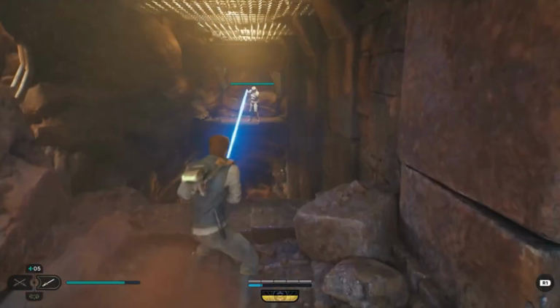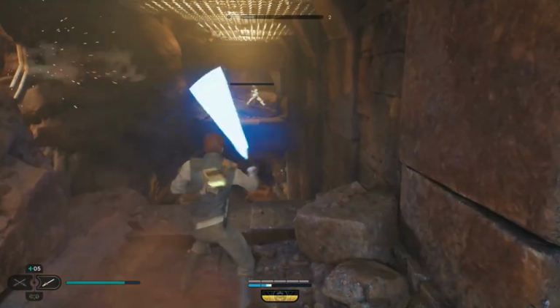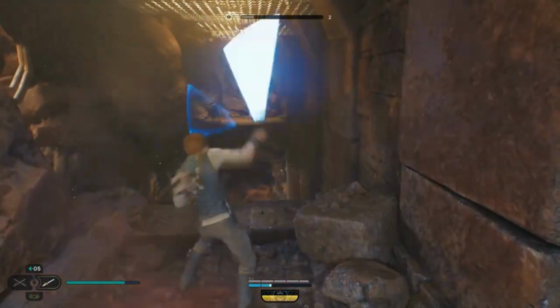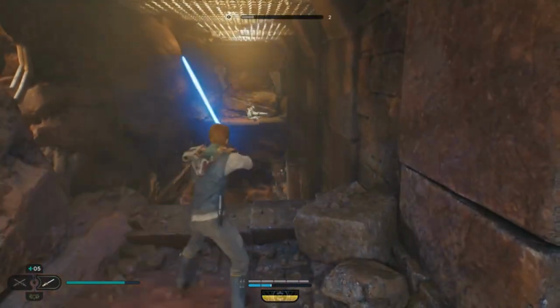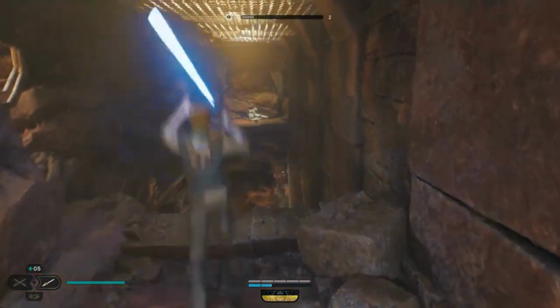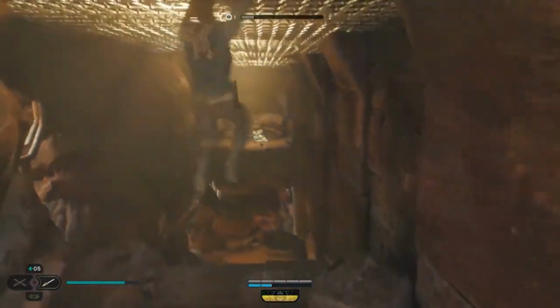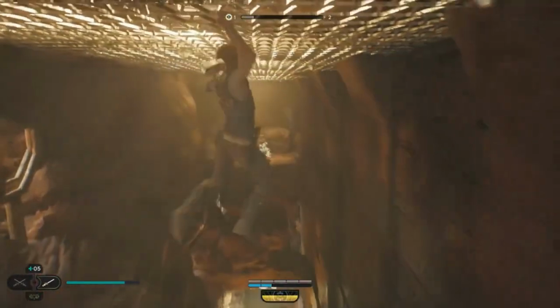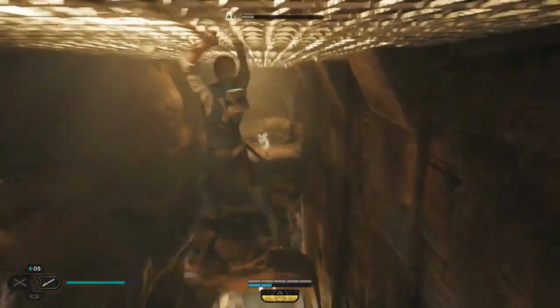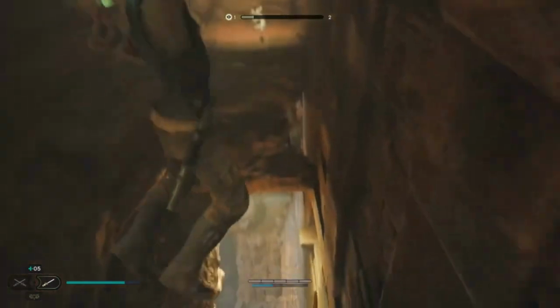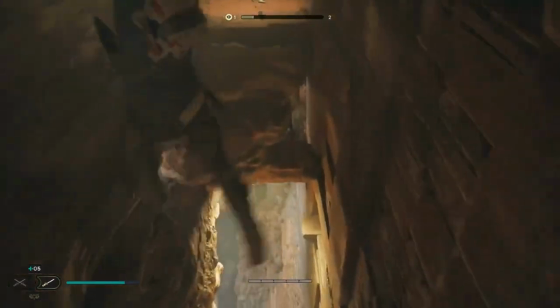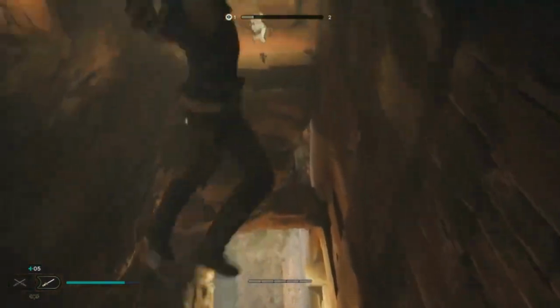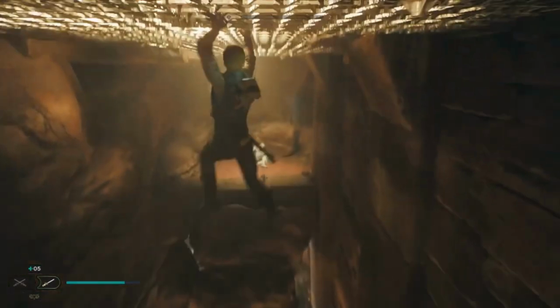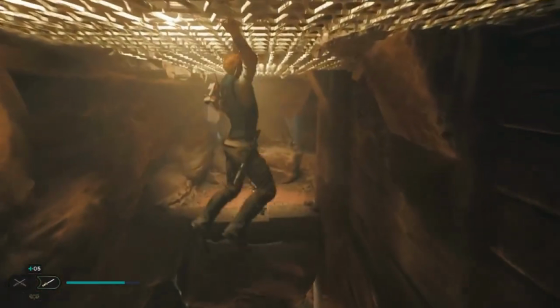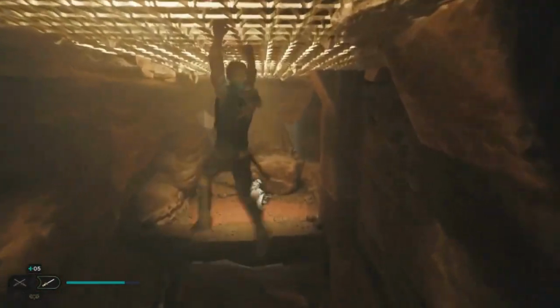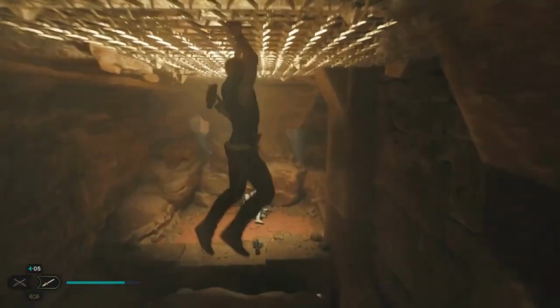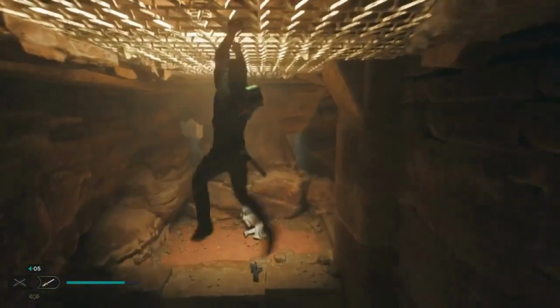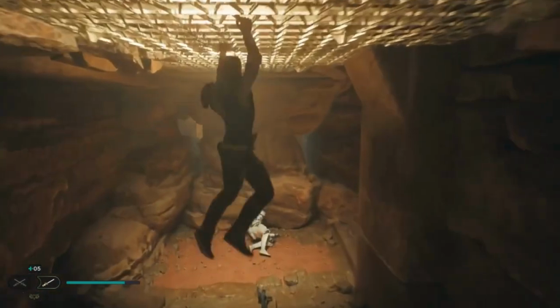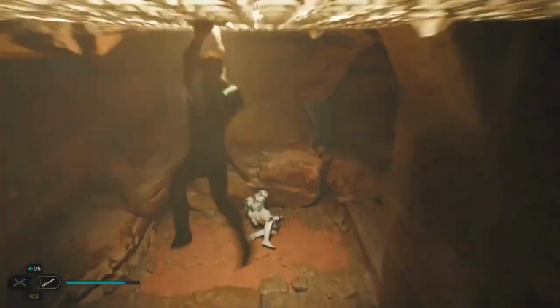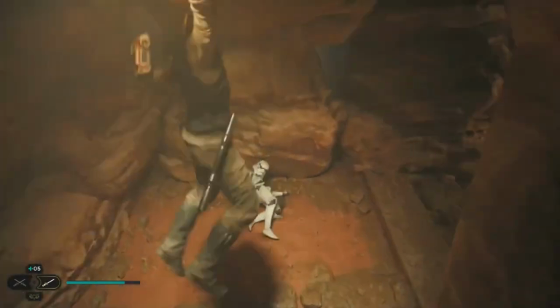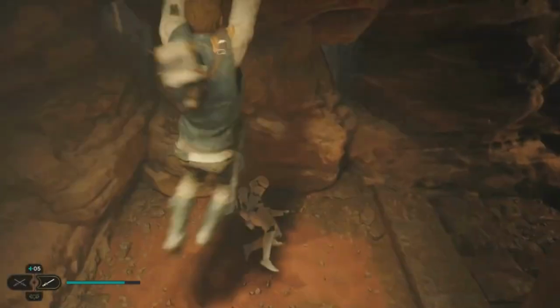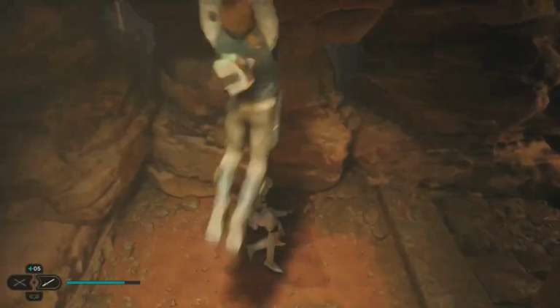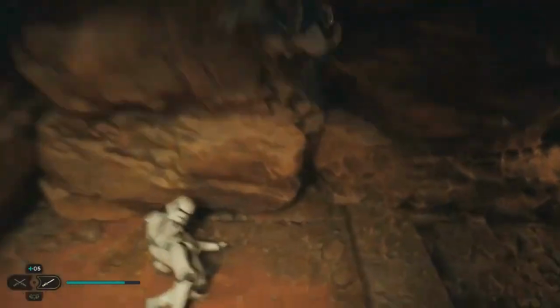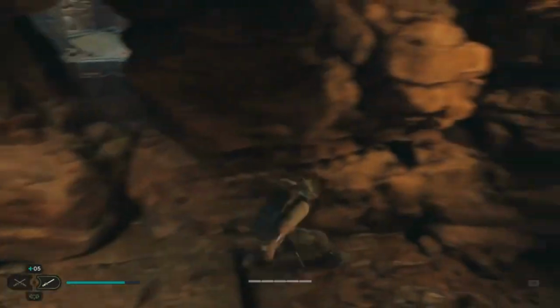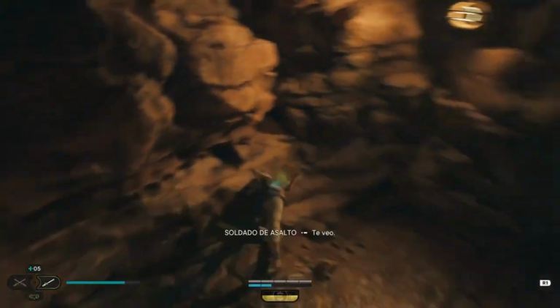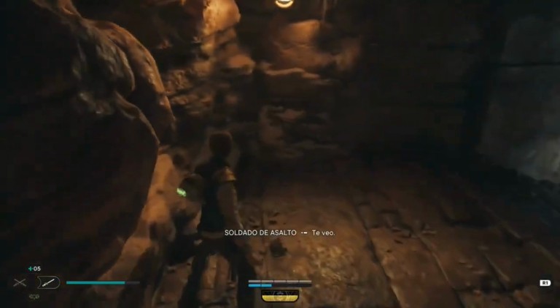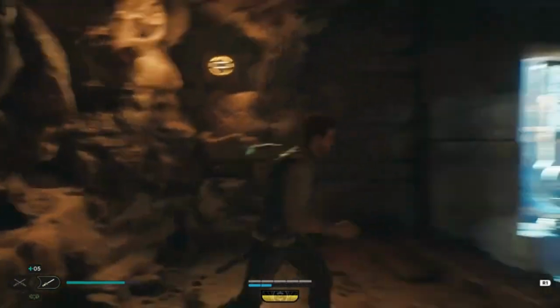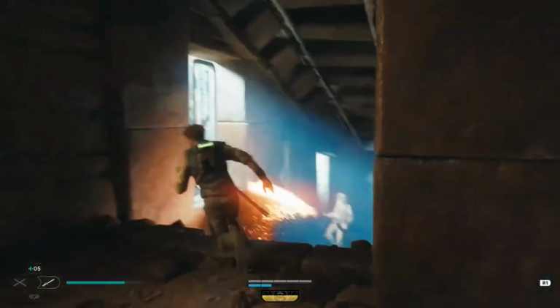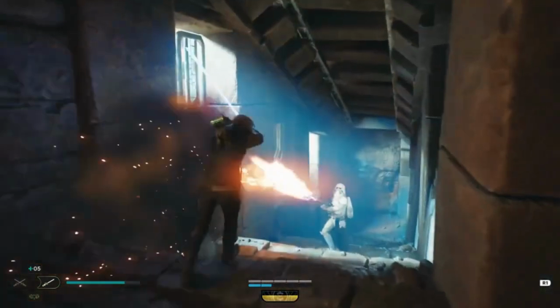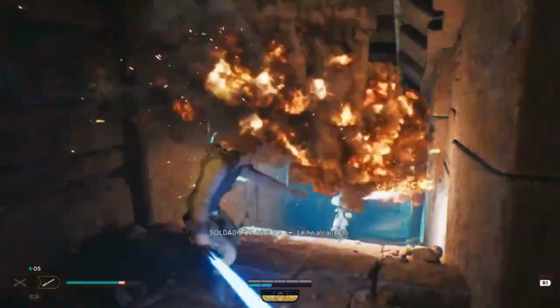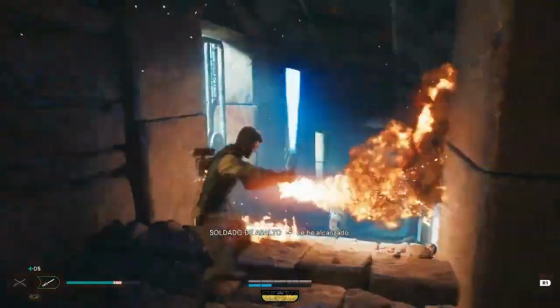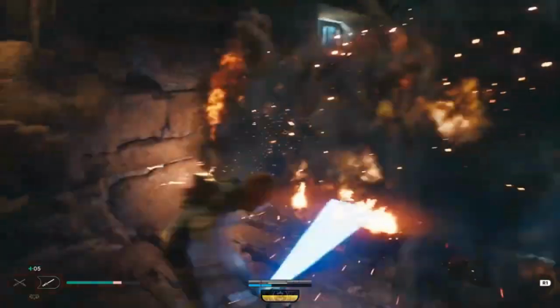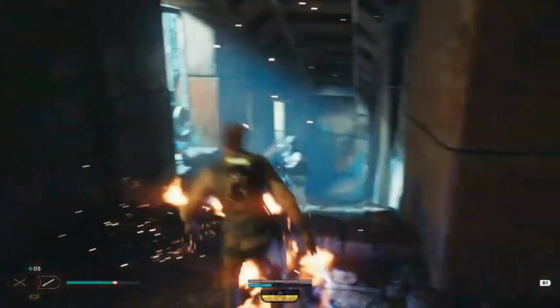Finally, we have Tanalor, an exotic planet in the Koboh Abyss that's remained untouched. Since the Empire hasn't been able to conquer Tanalor, many parties are trying to find and occupy it. In Jedi Survivor, Tanalor is the final planet to unlock, and it drives the game's last chapters.